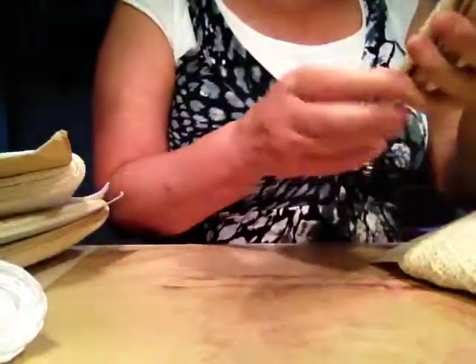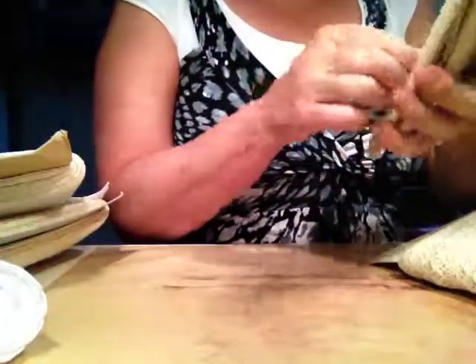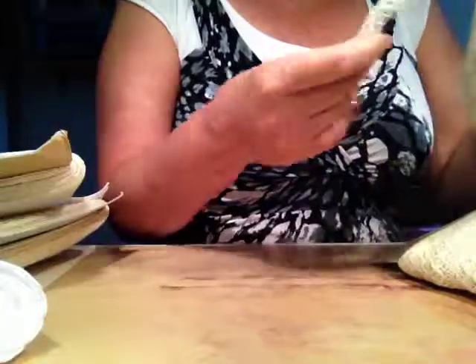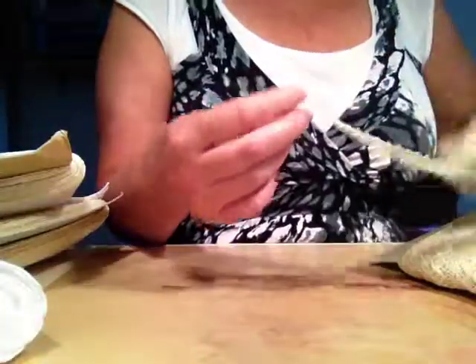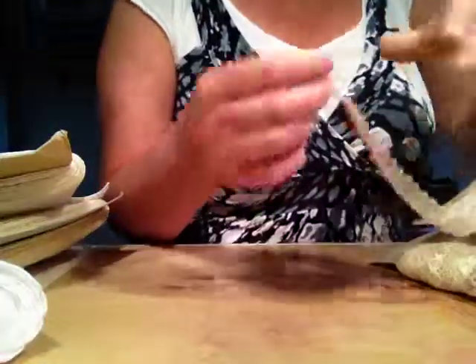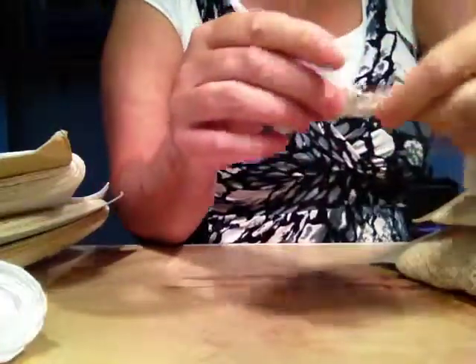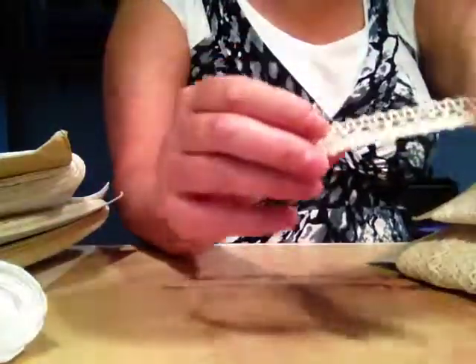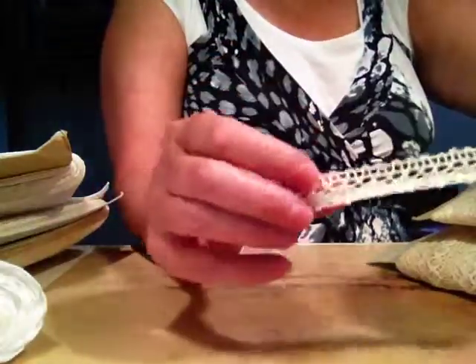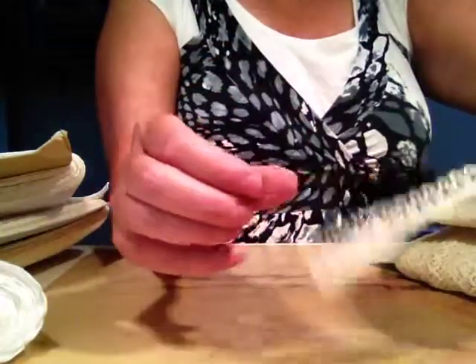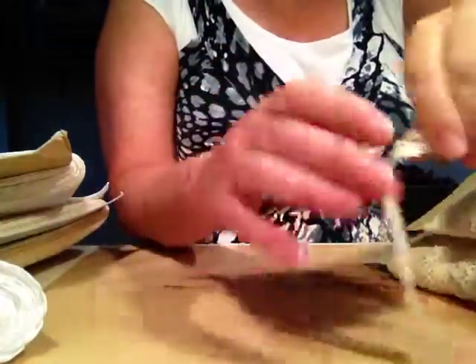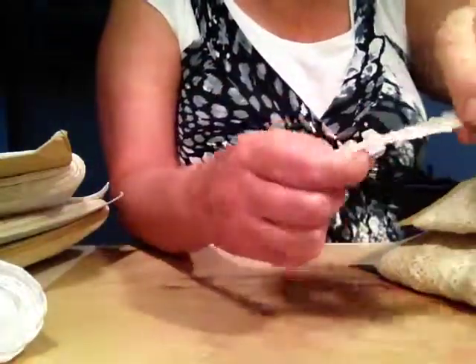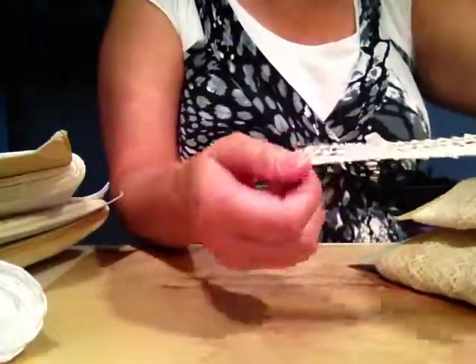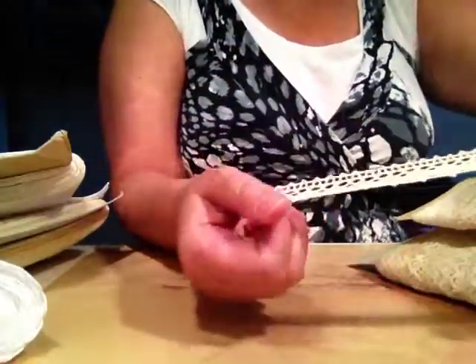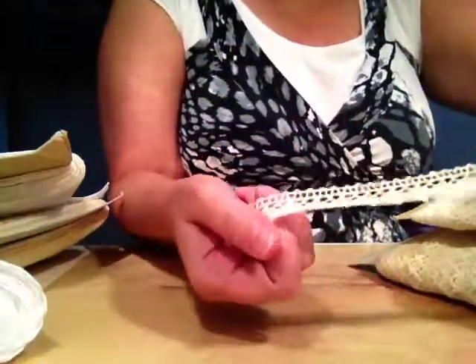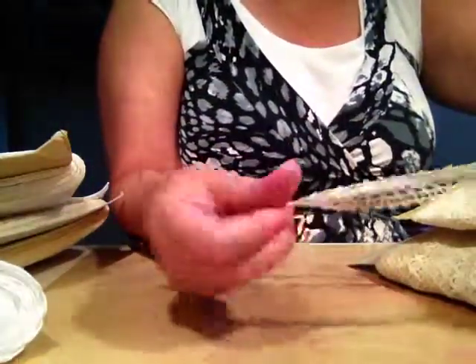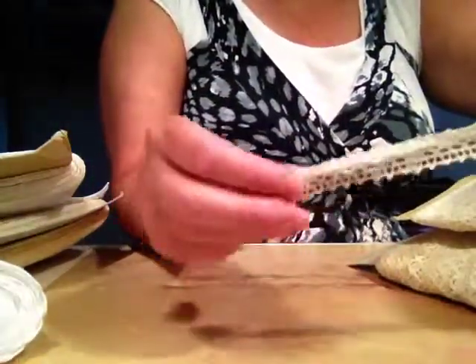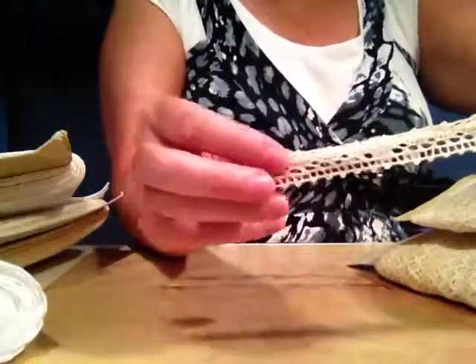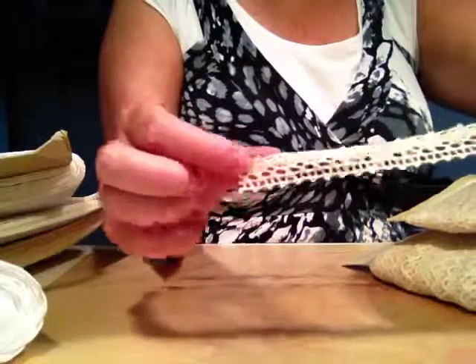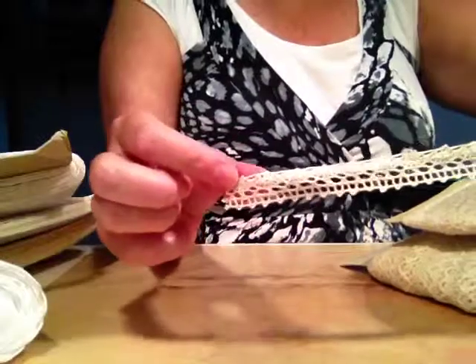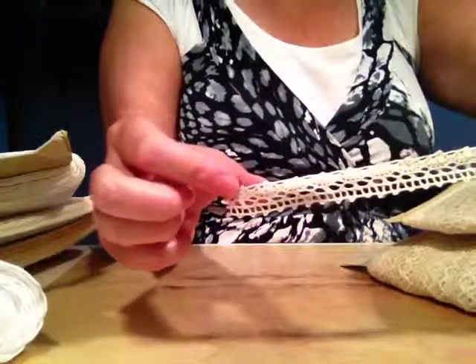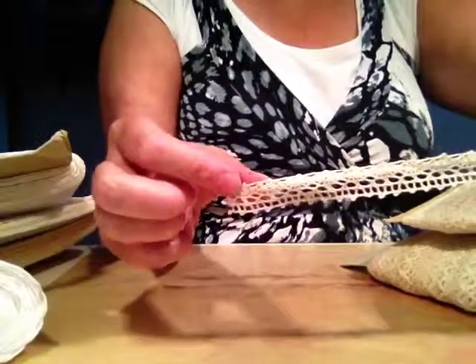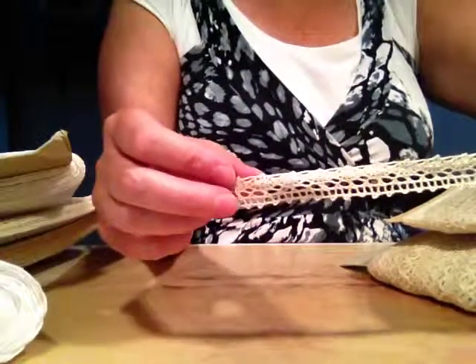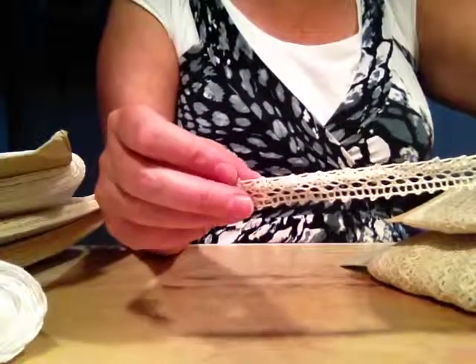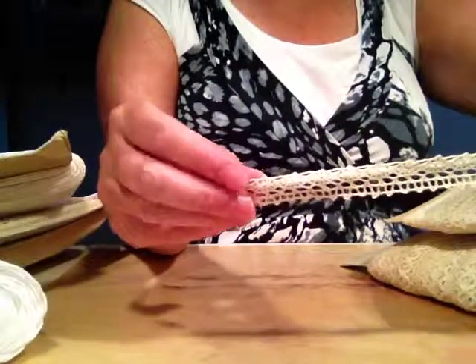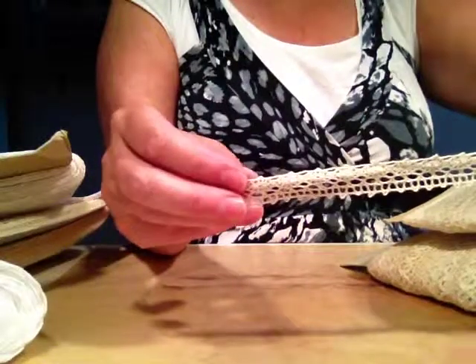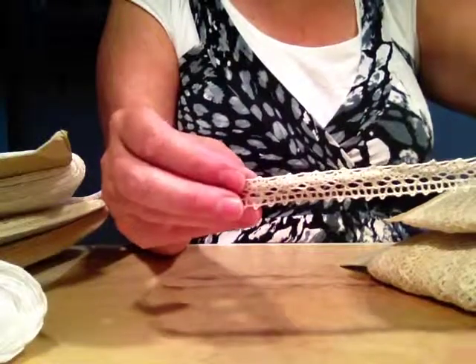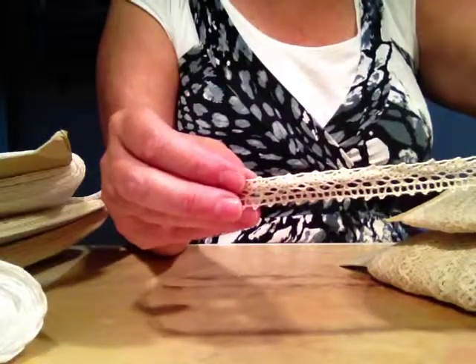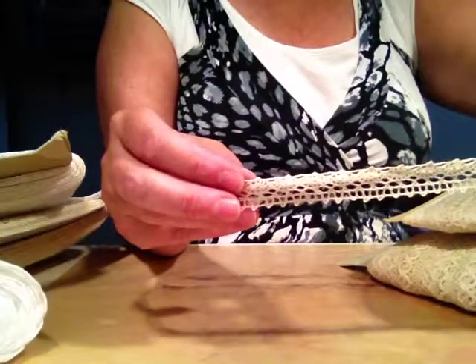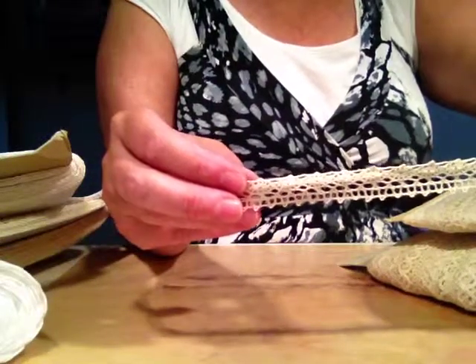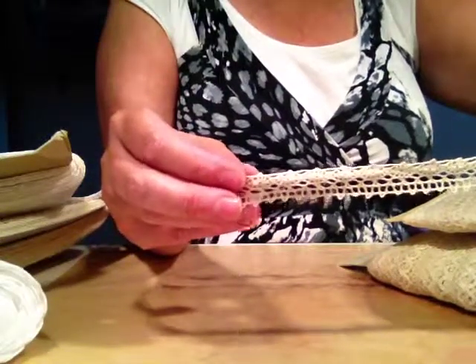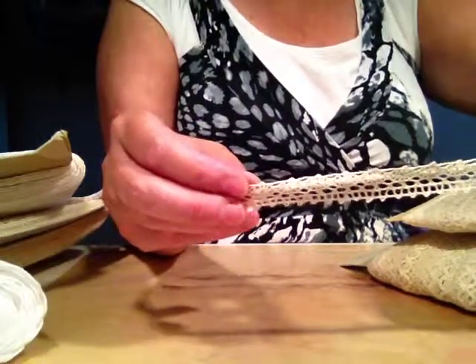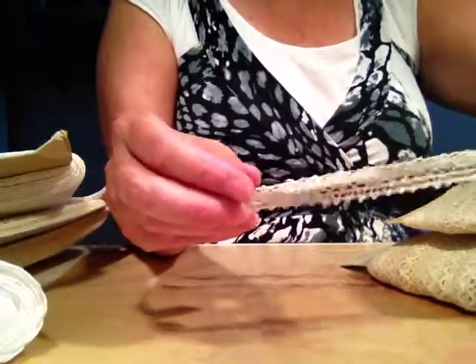And then I have this very narrow but super, super pretty lace — this is about half an inch wide.